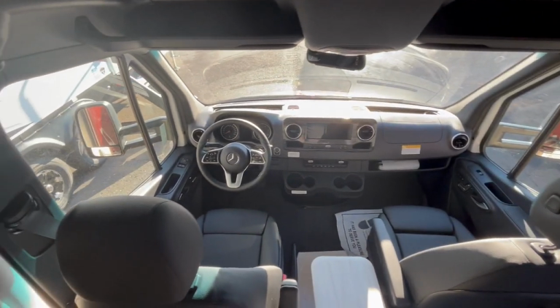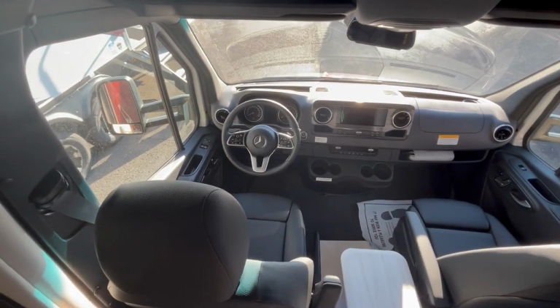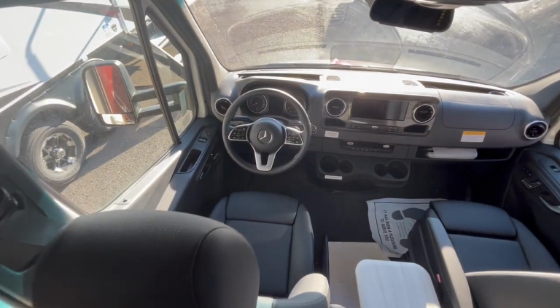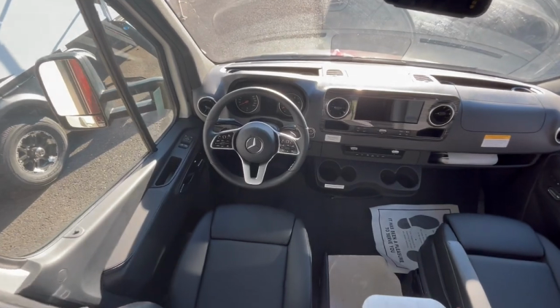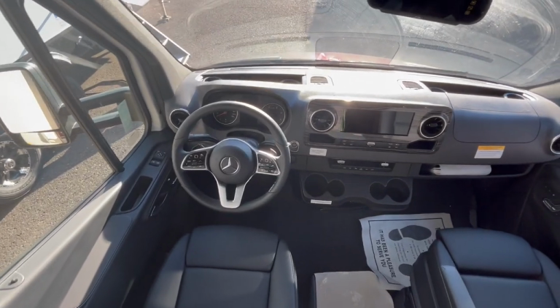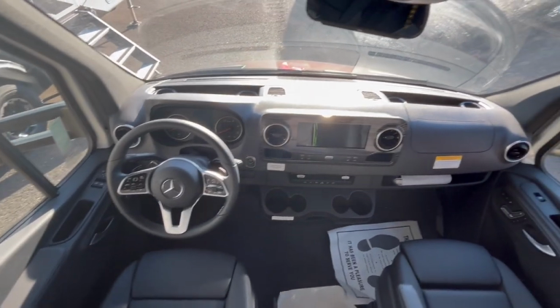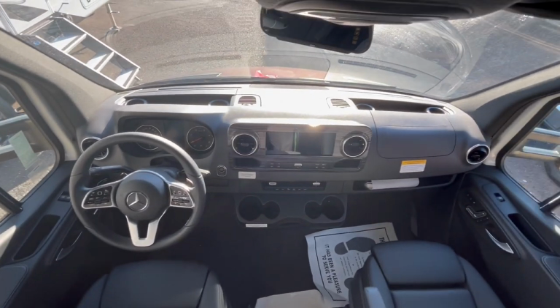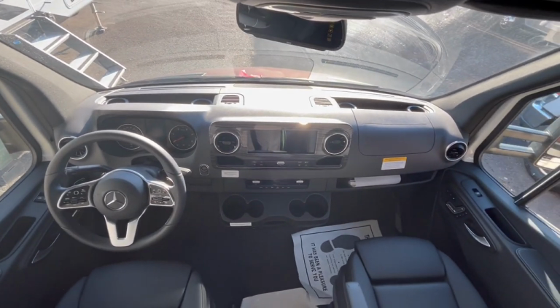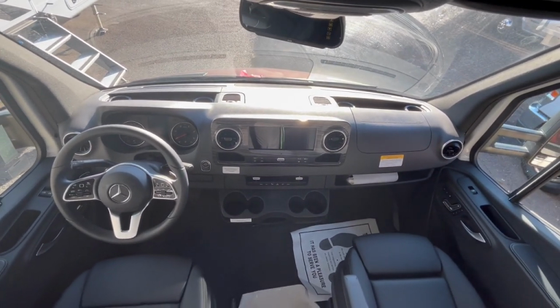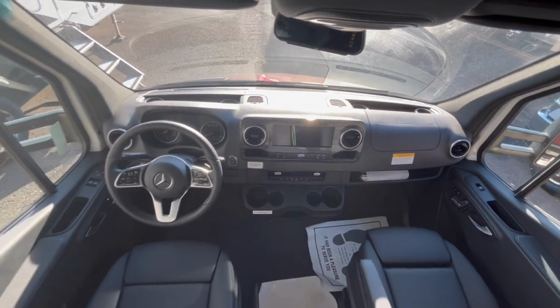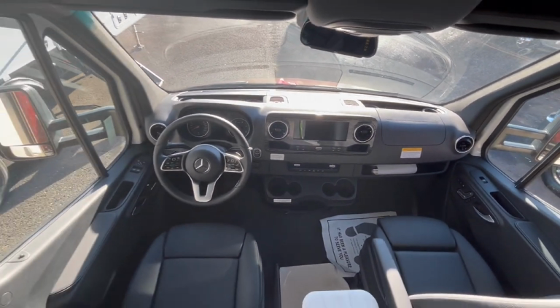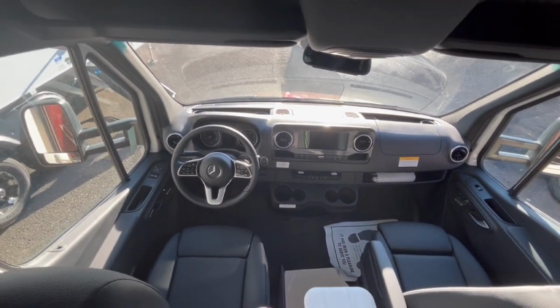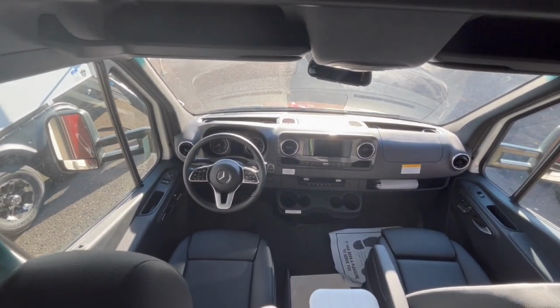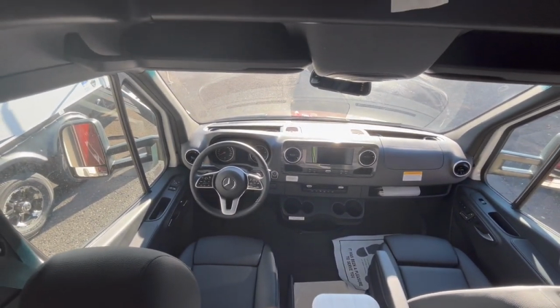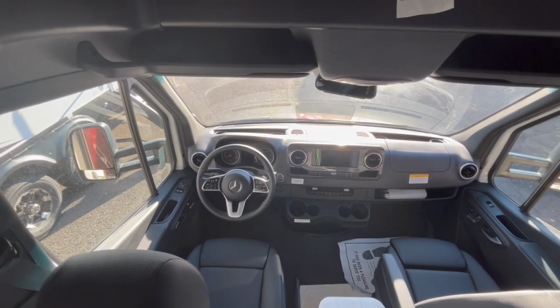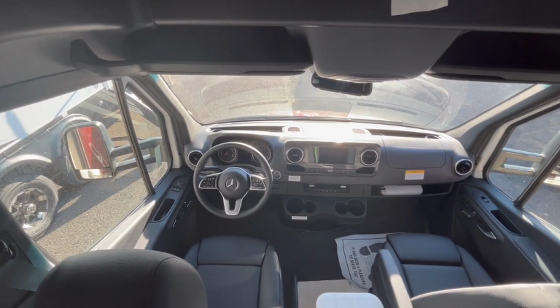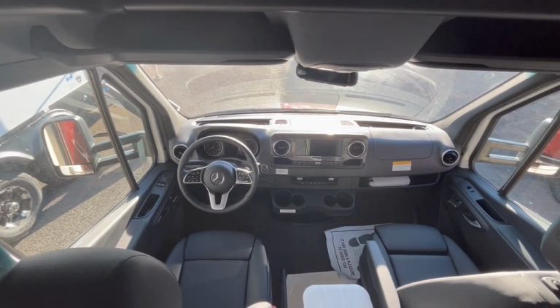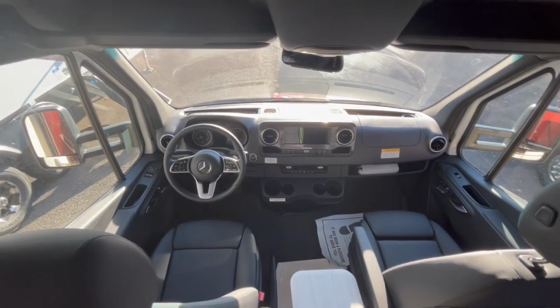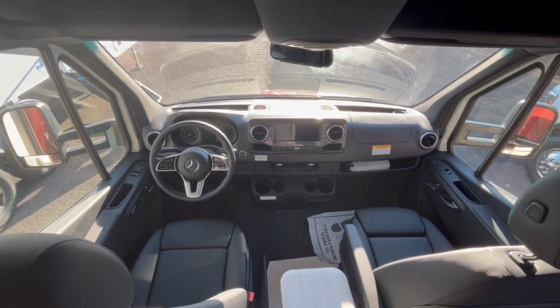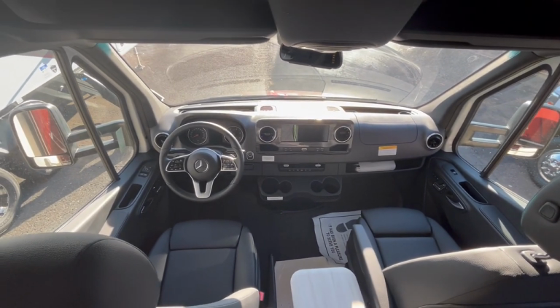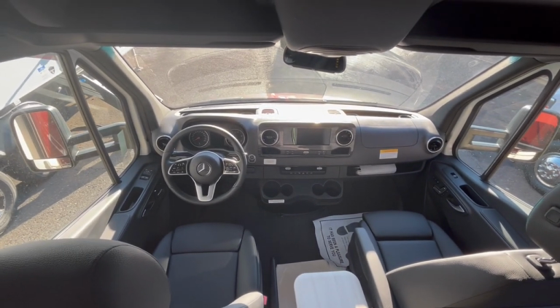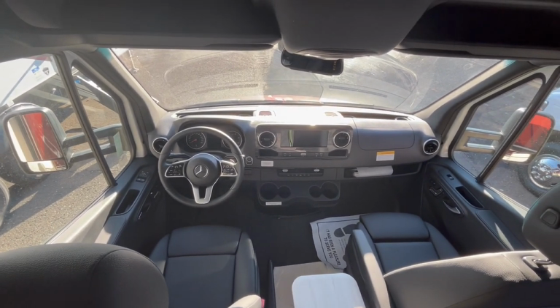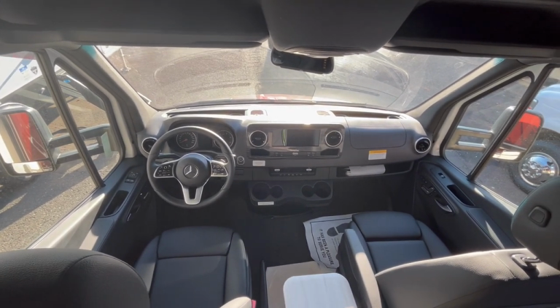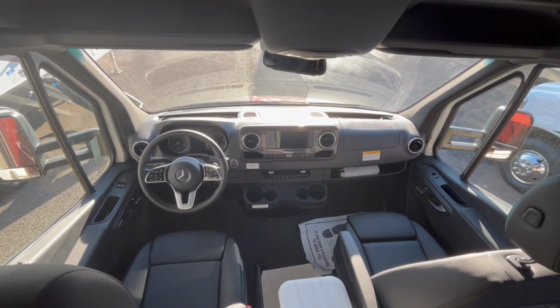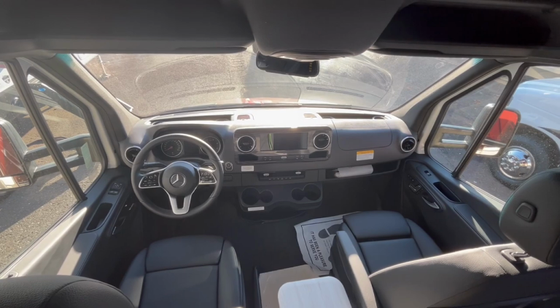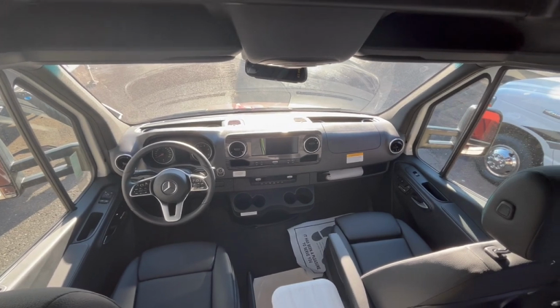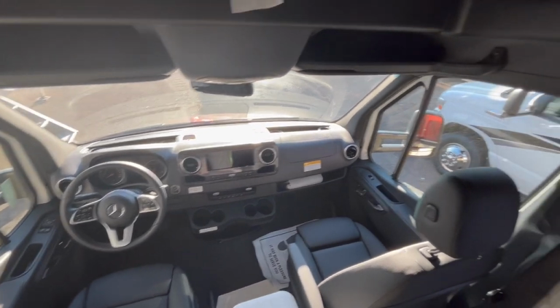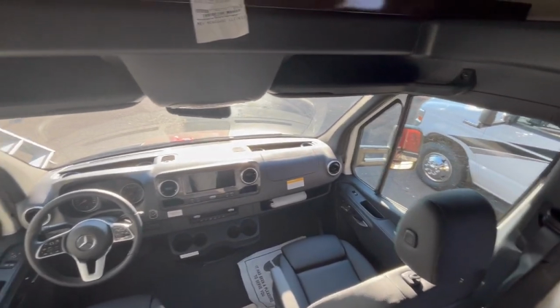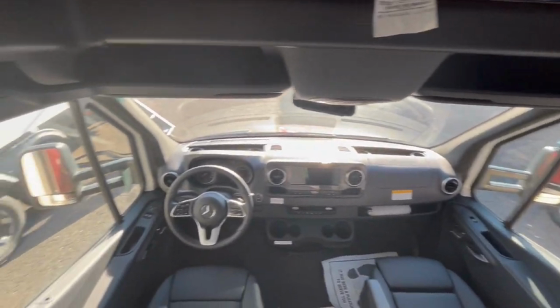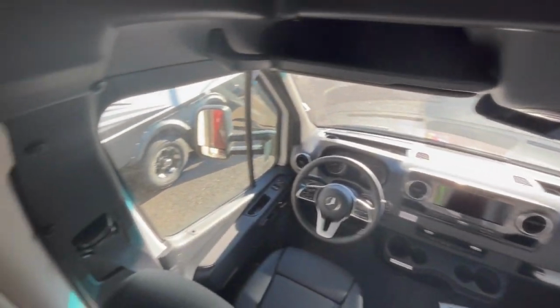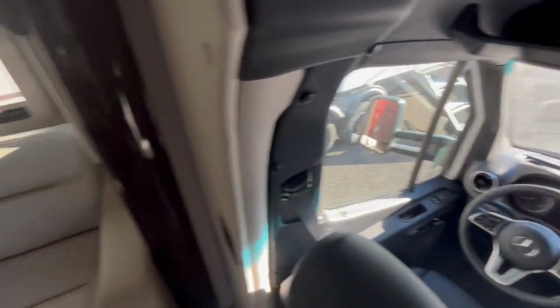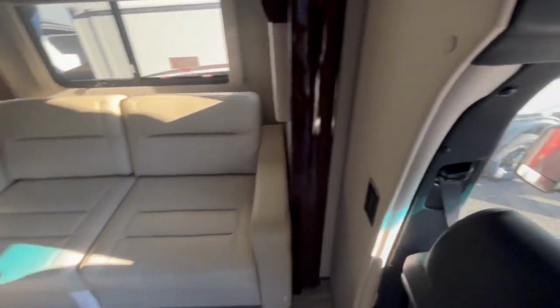Mercedes chassis, fully loaded. The big 10-inch screen on the Mercedes chassis. Nothing decontented like some of the manufacturers have been doing — they've been sending some stuff out that doesn't have all the features of the Mercedes. This one does, so you've got to check it out. And the pricing I'm going to send you too.